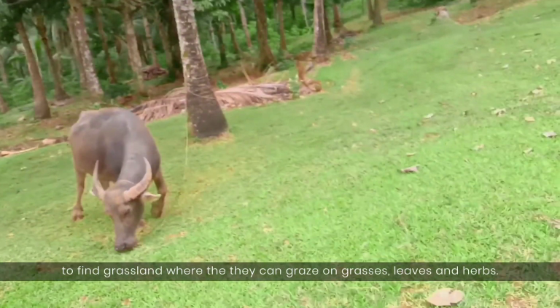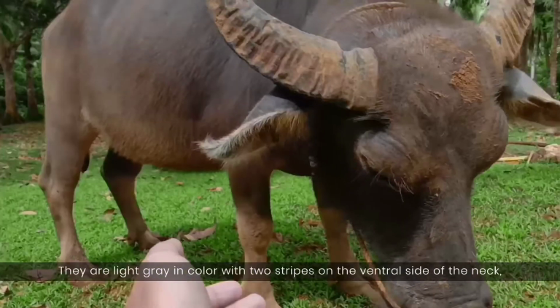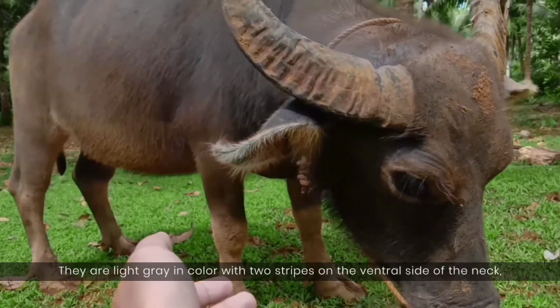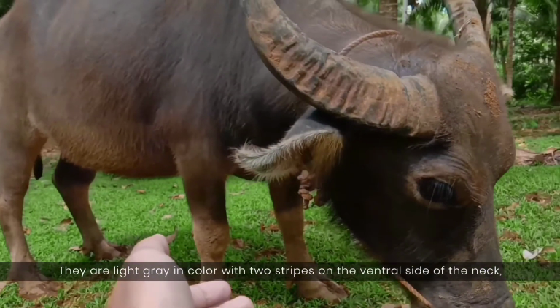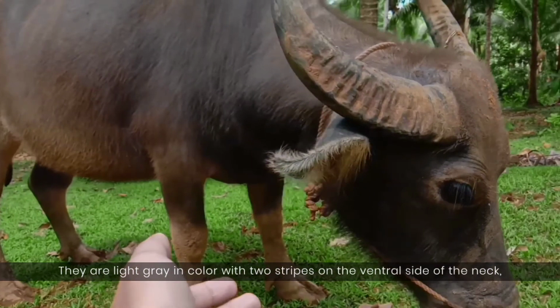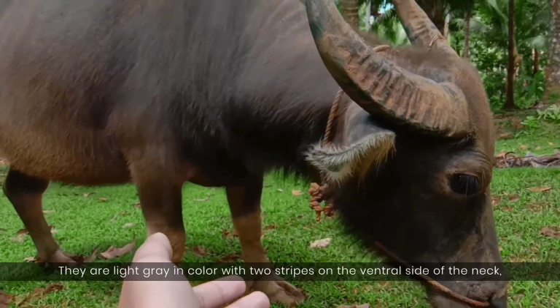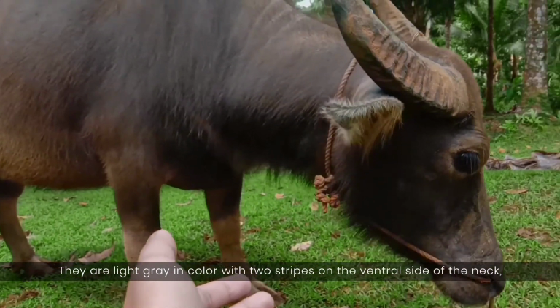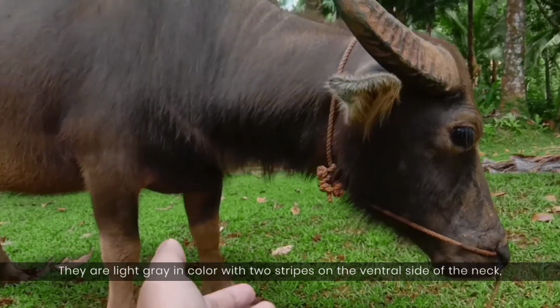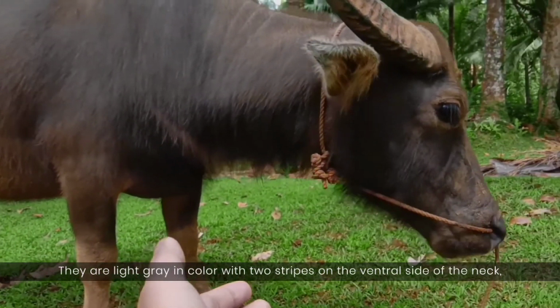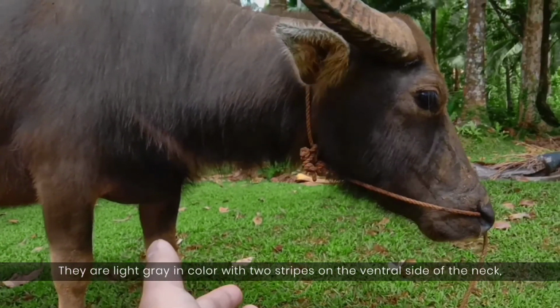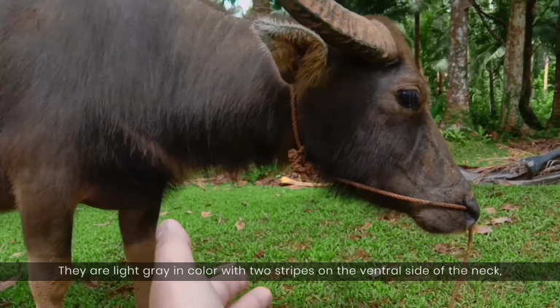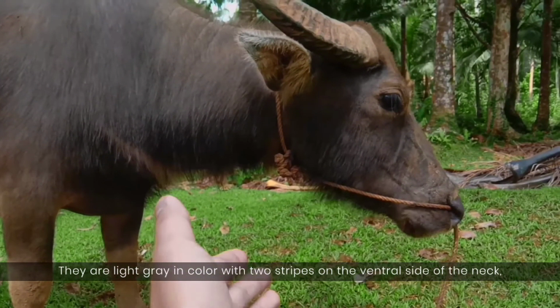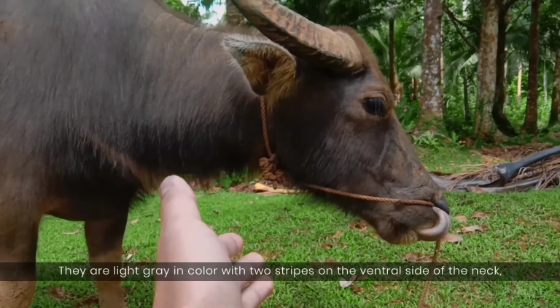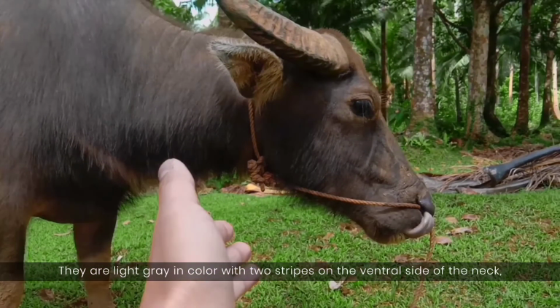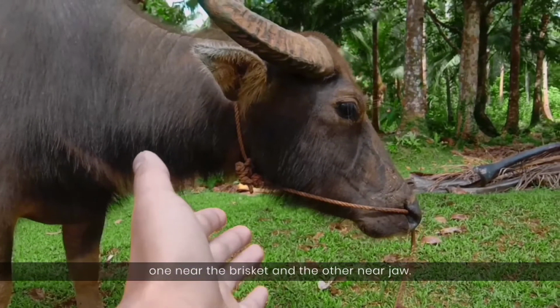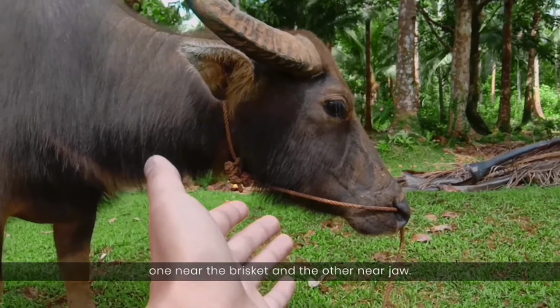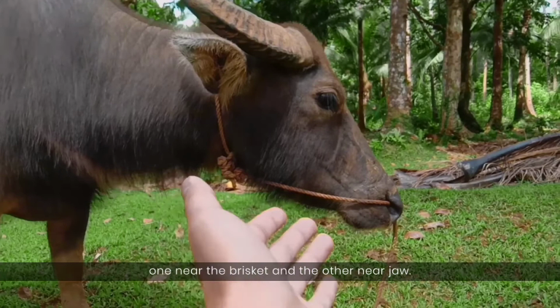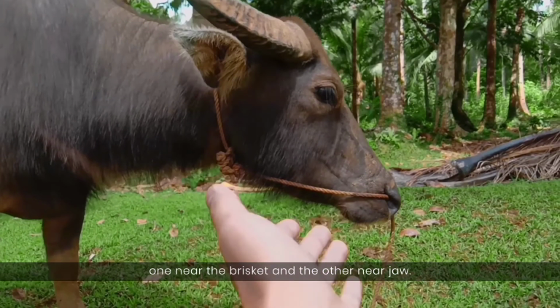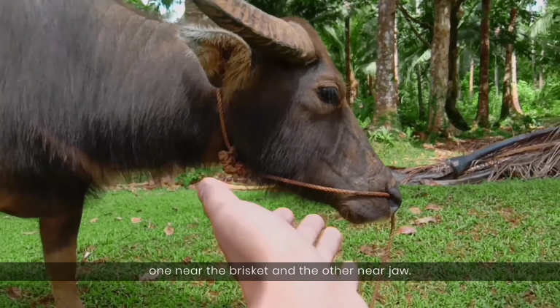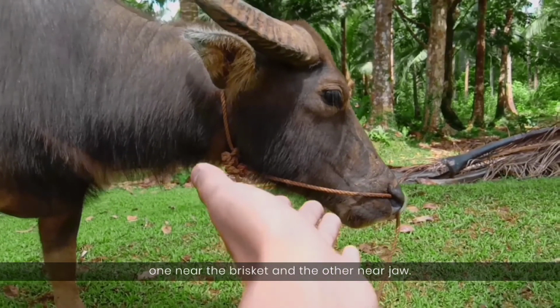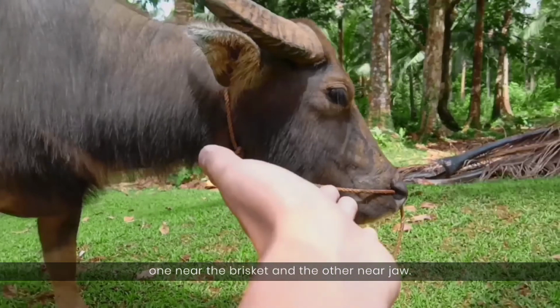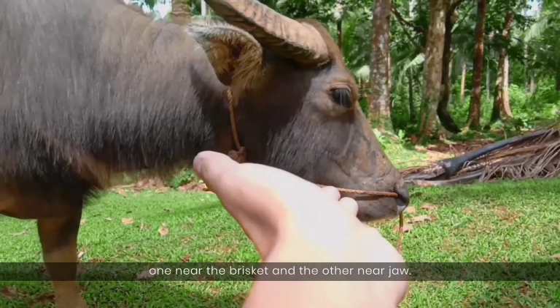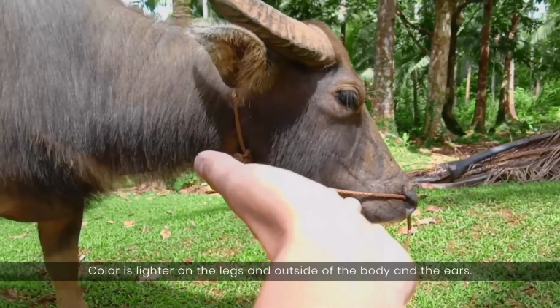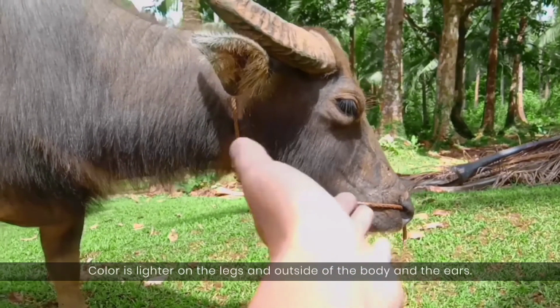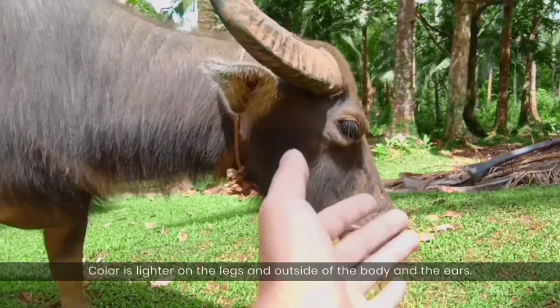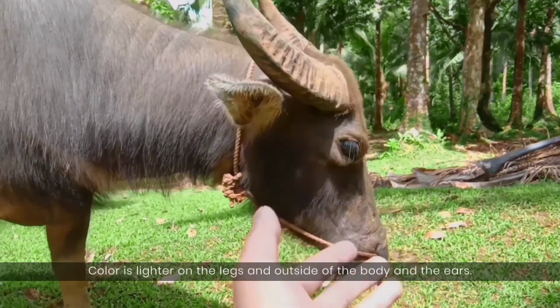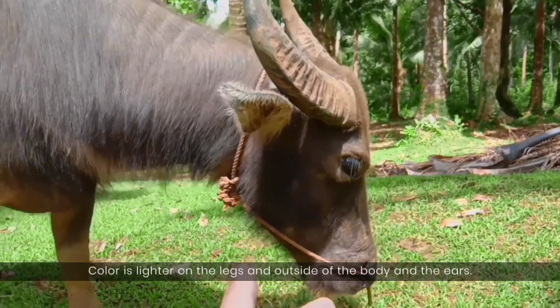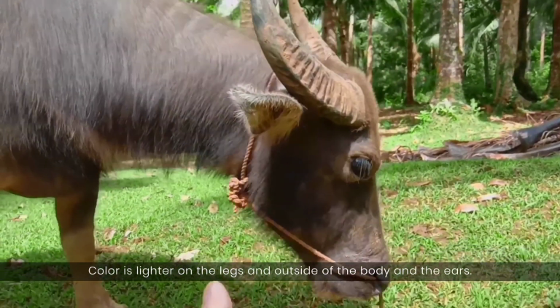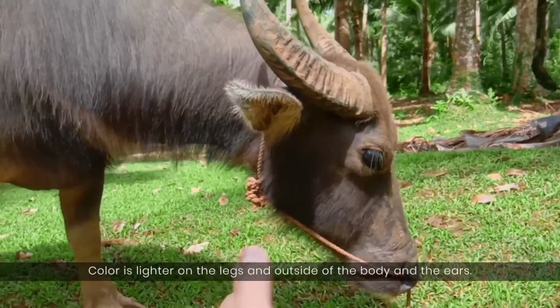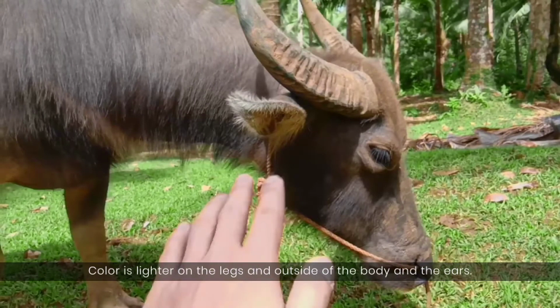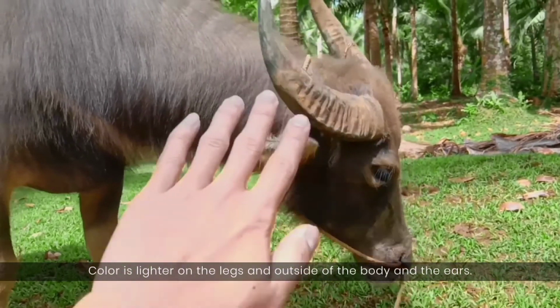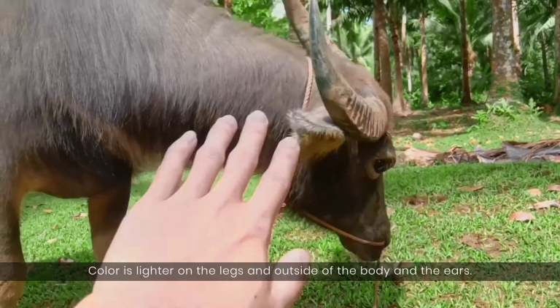They are light gray in color with two stripes on the ventral side of the neck — one near the brisket and the other near the jaw. Color is lighter on the legs and outside of the body and in the ears.